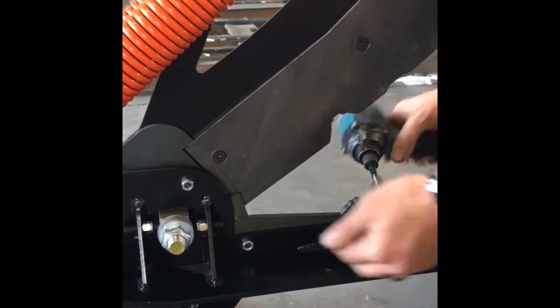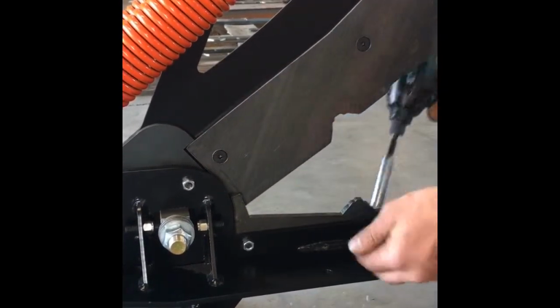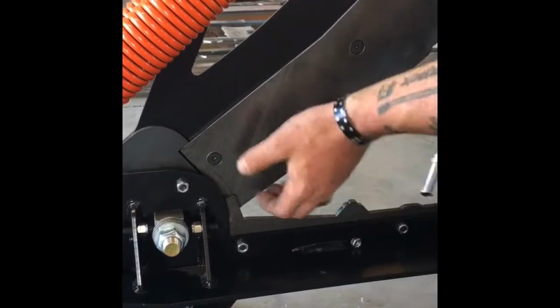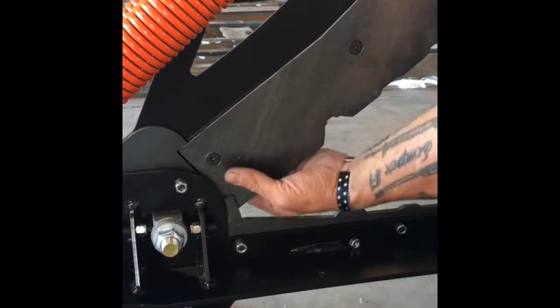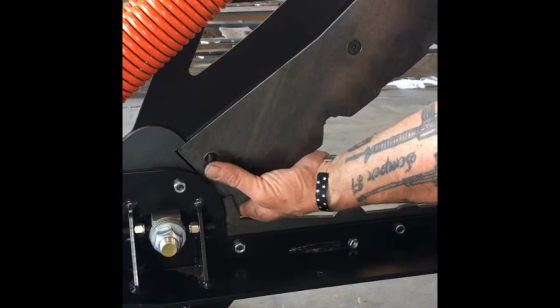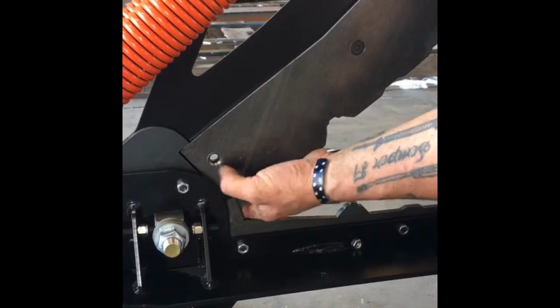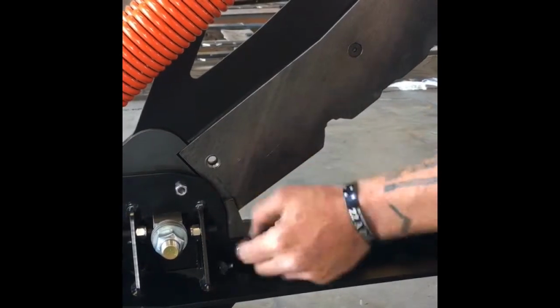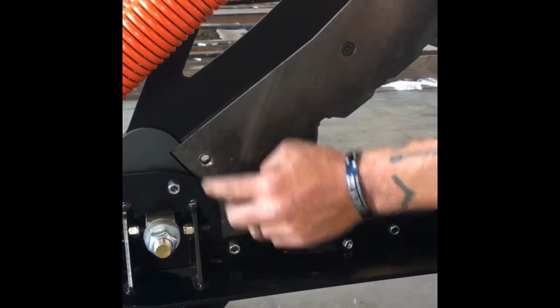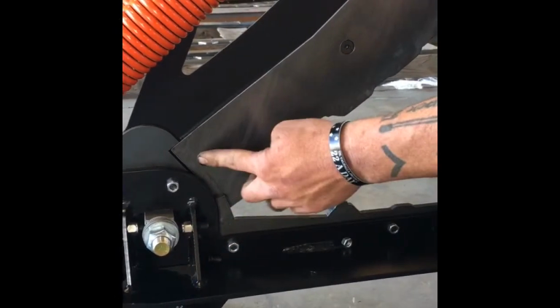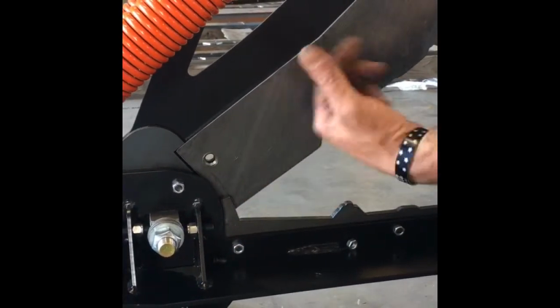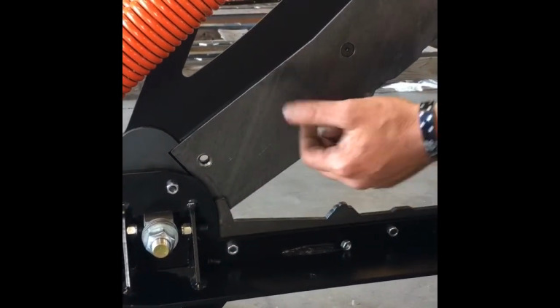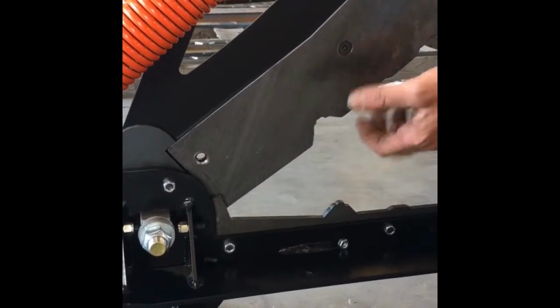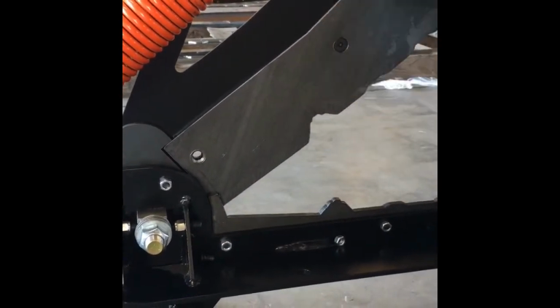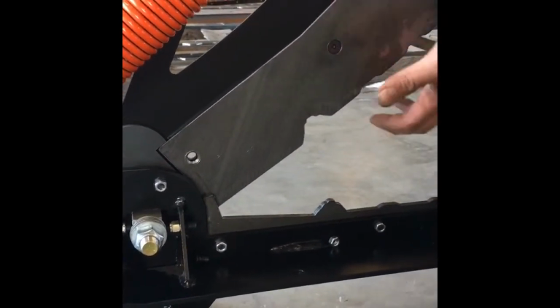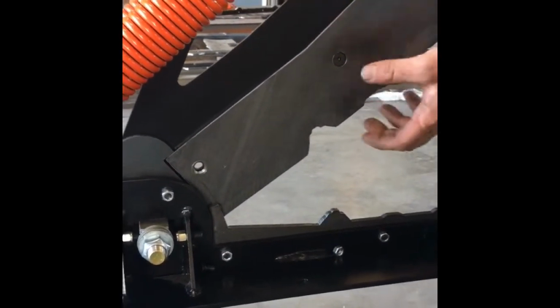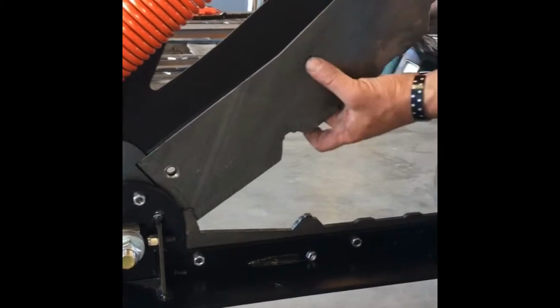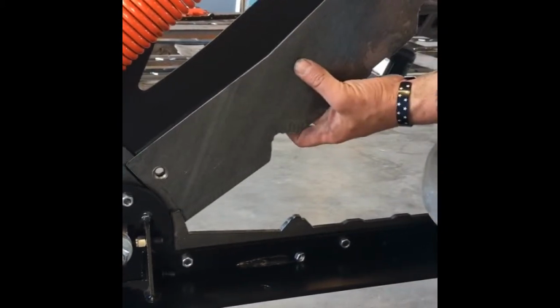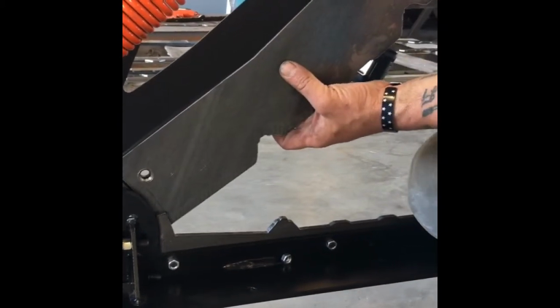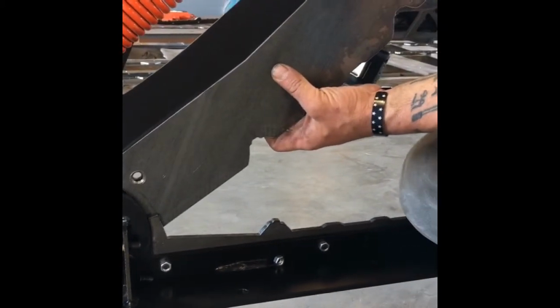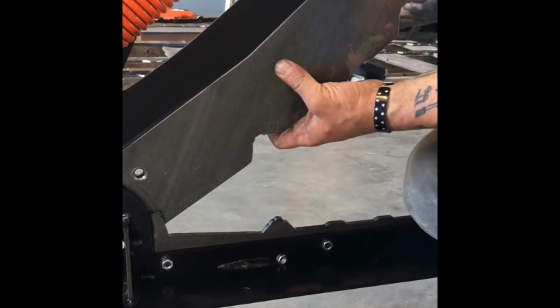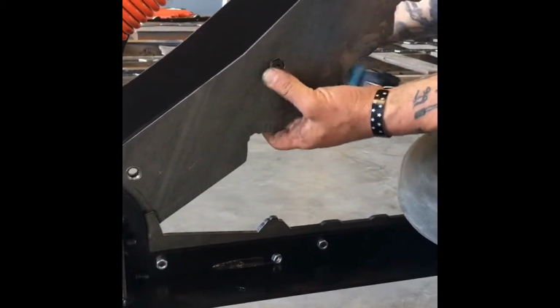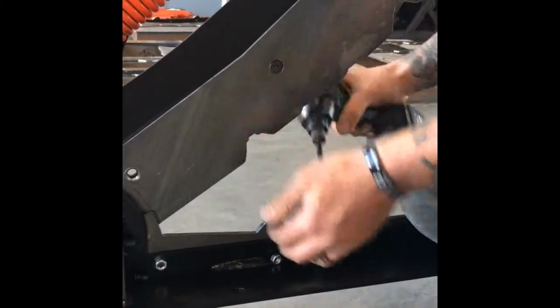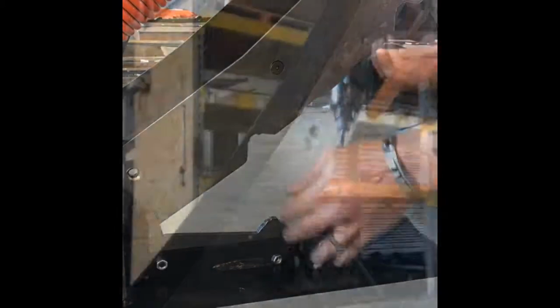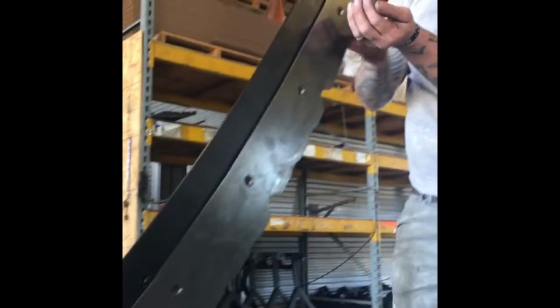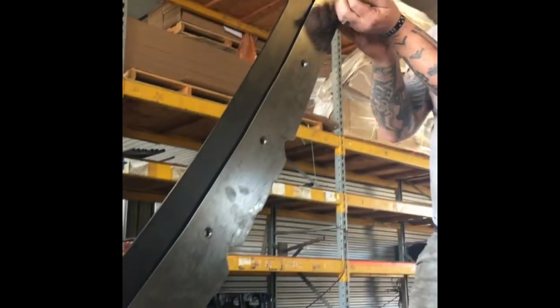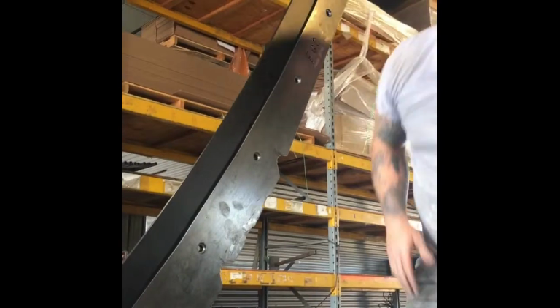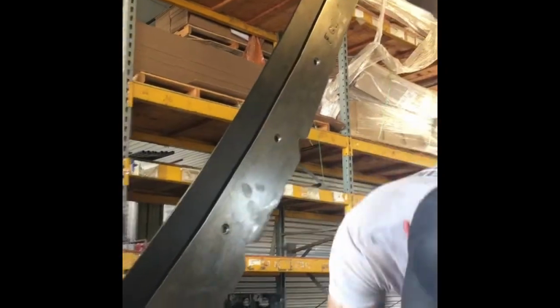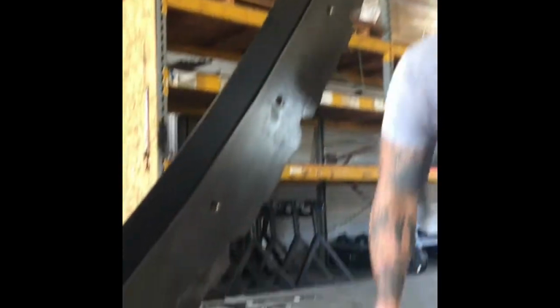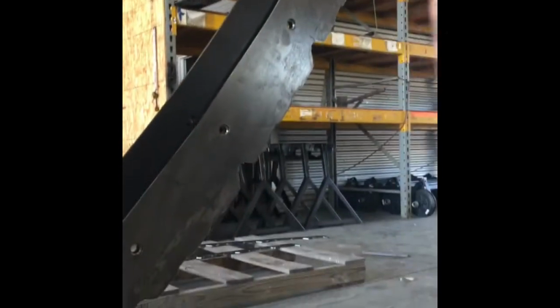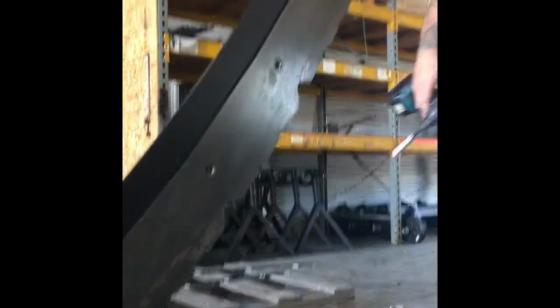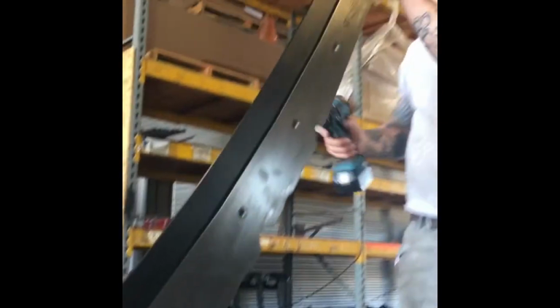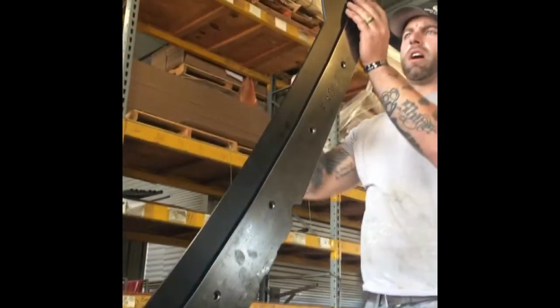Just tap it and it'll come off. Start at the bottom of your blade at your pivot — I always start at the bottom so that when it swings out it doesn't fall on top of you. Work your way up, and be careful when you get to the top one because the blades are going to want to fall off.